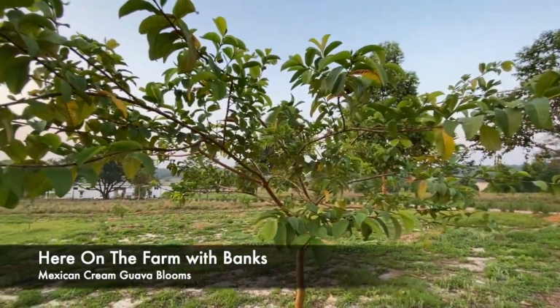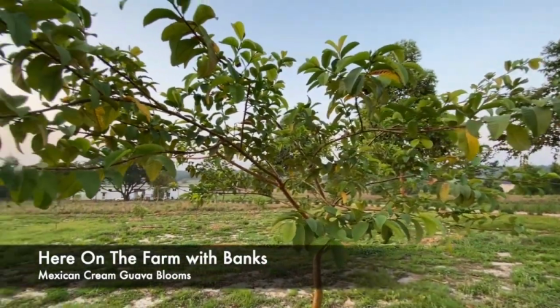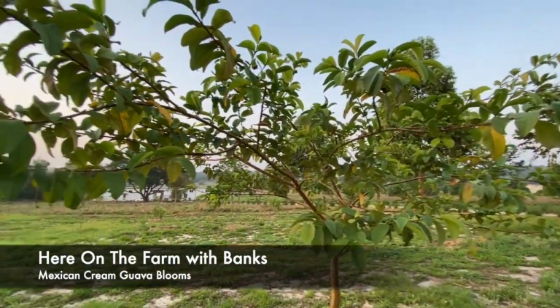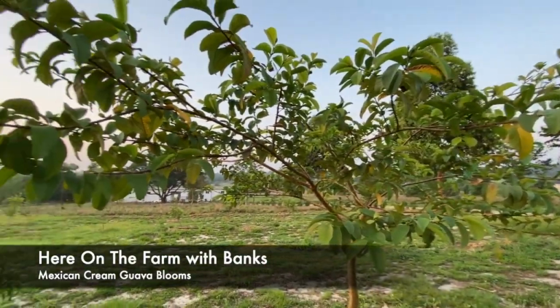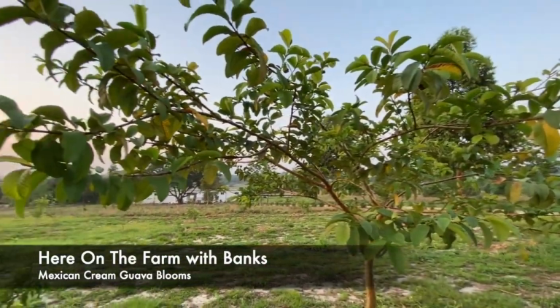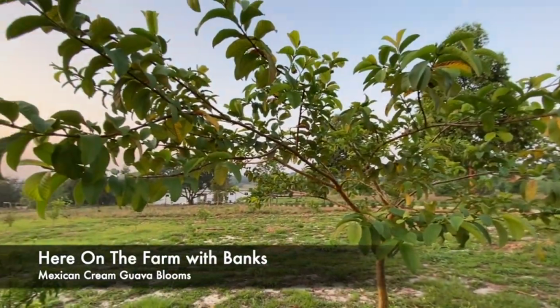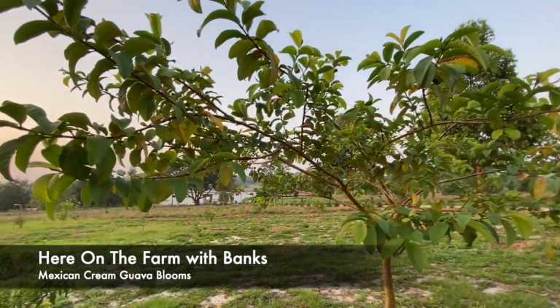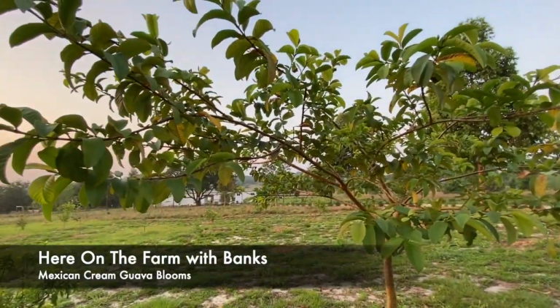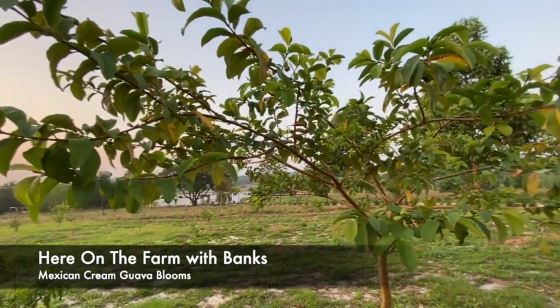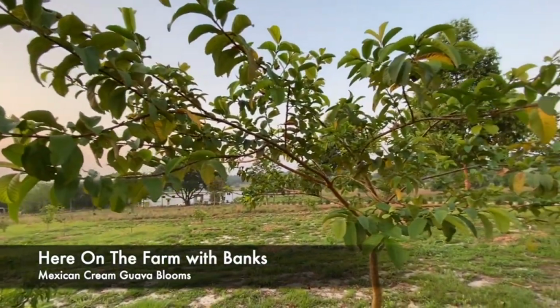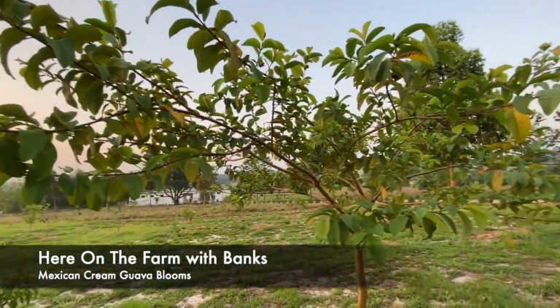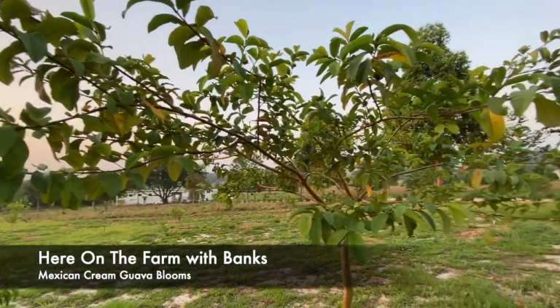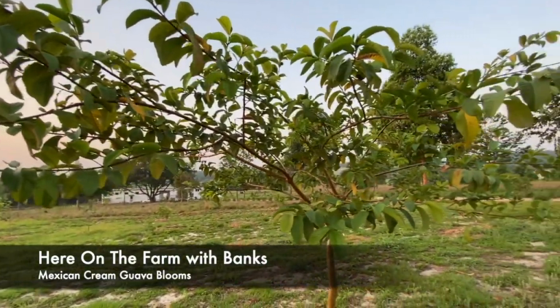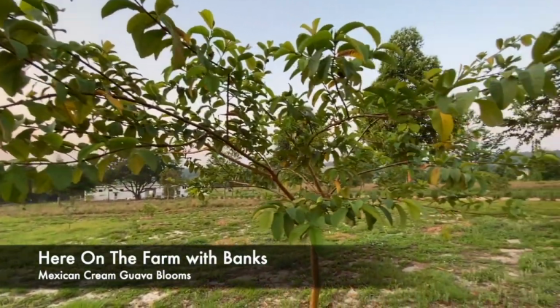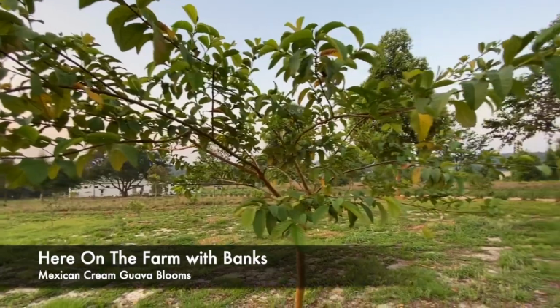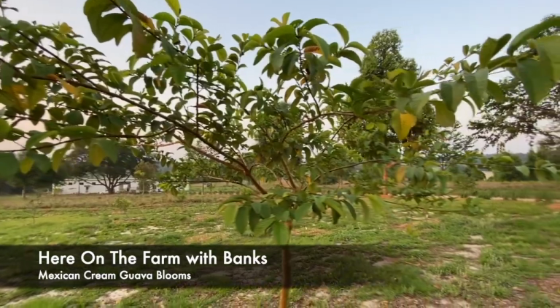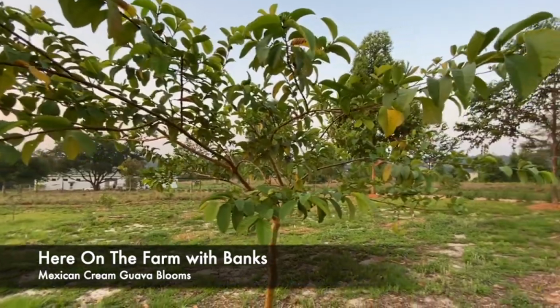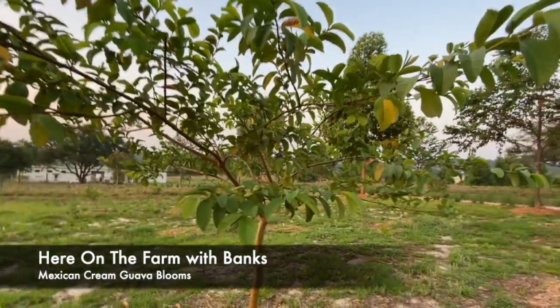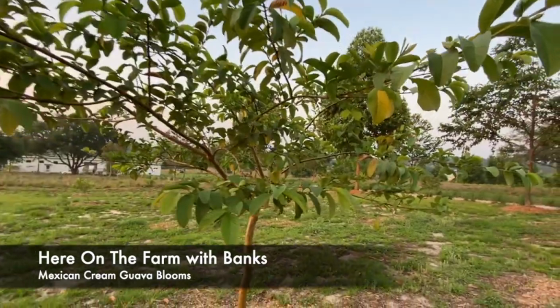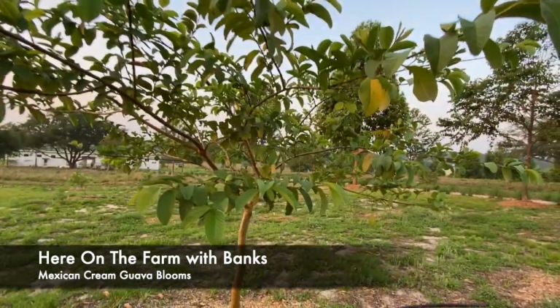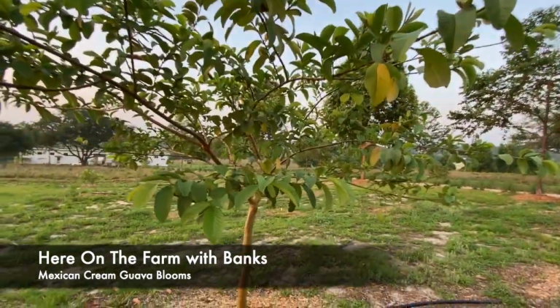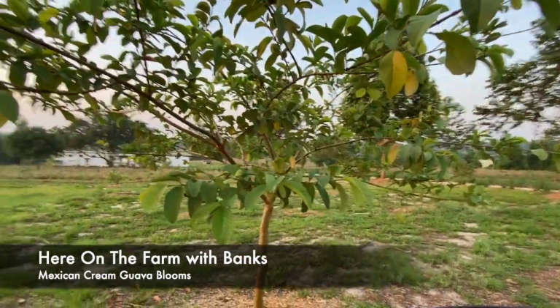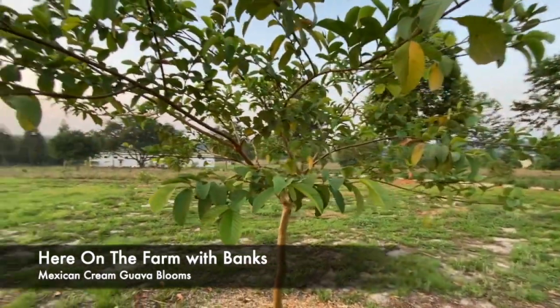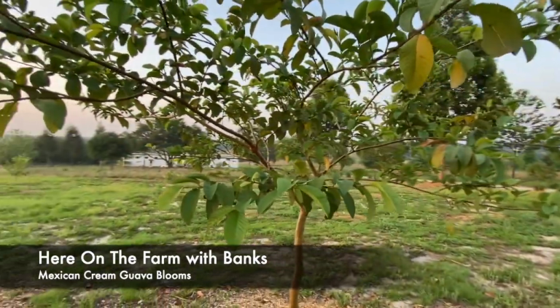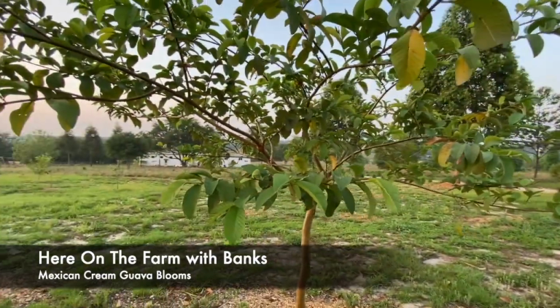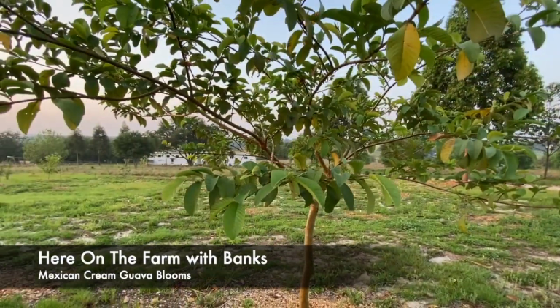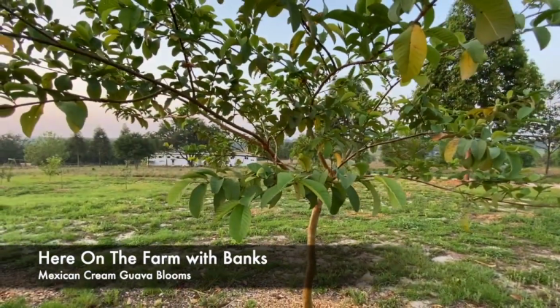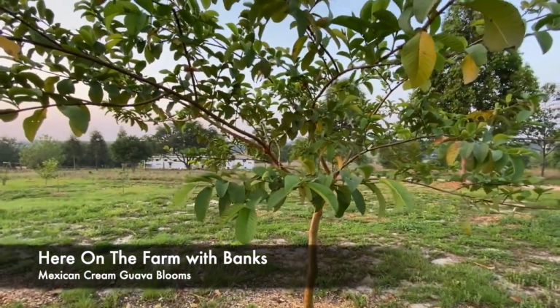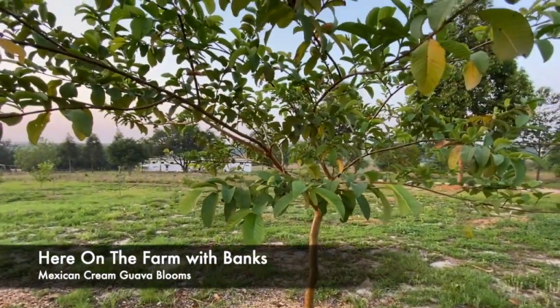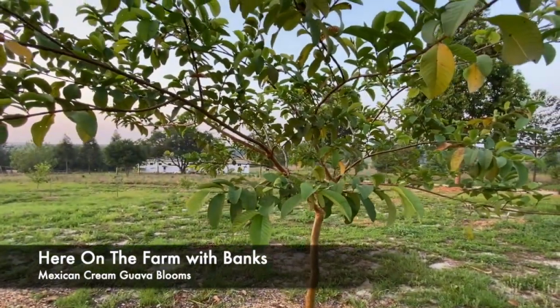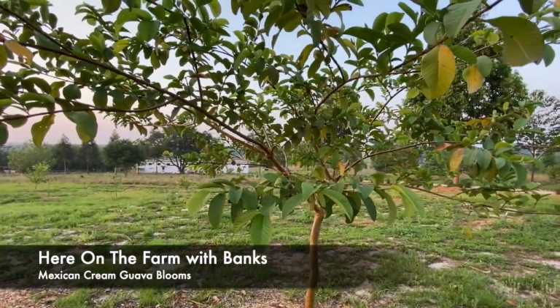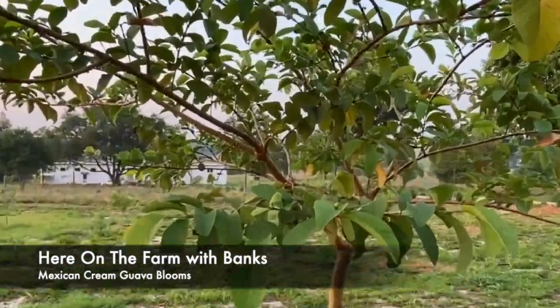Anybody know? I've talked about it in the past. This is a Mexican cream guava.